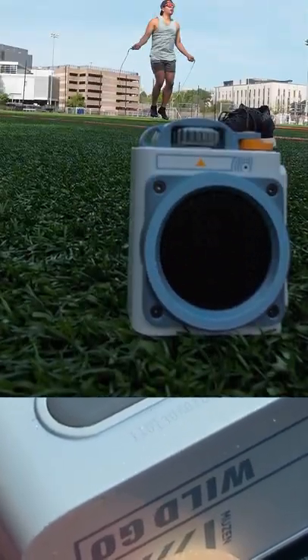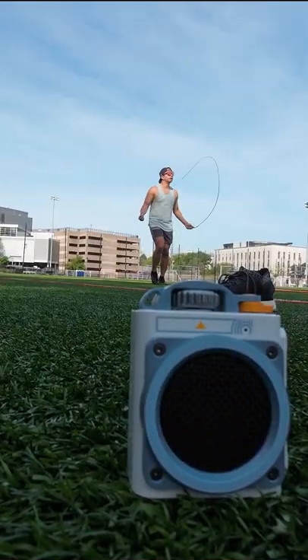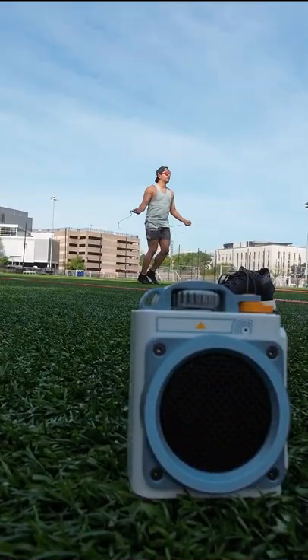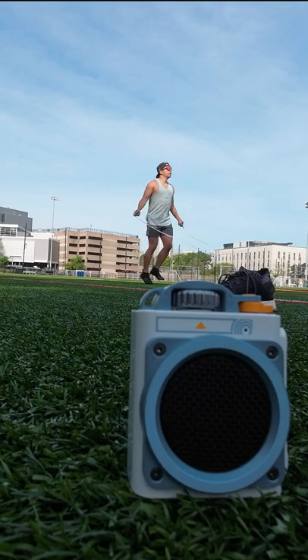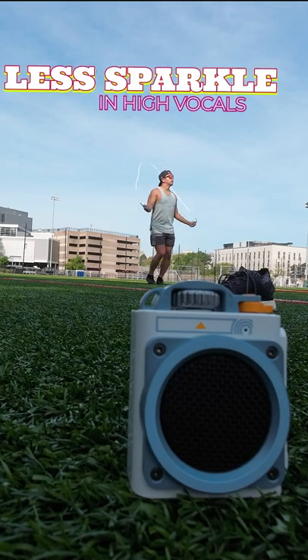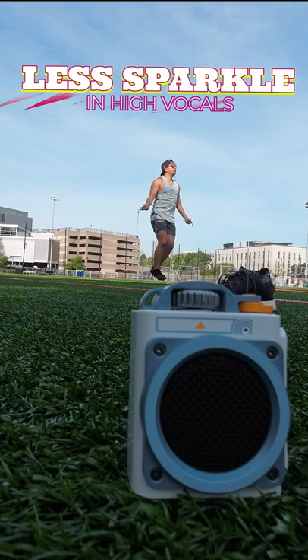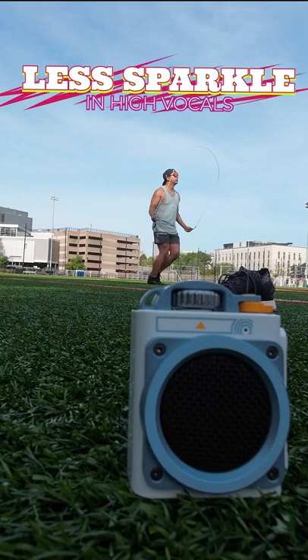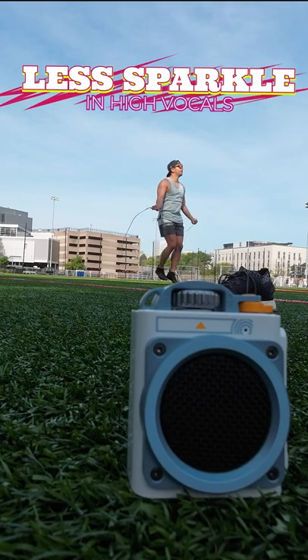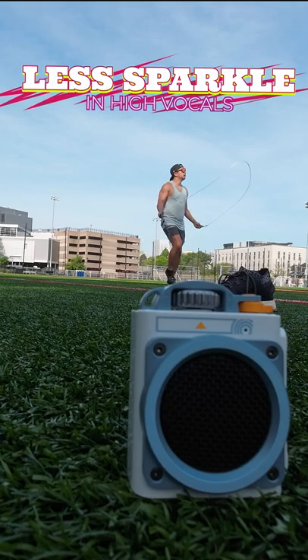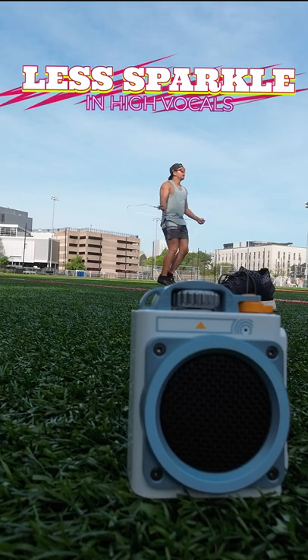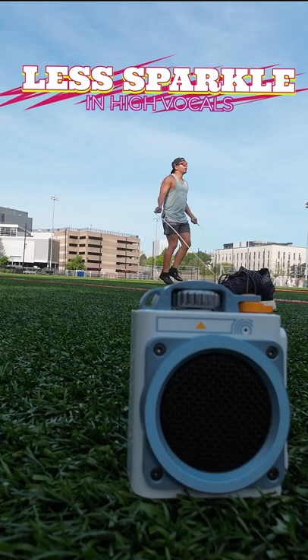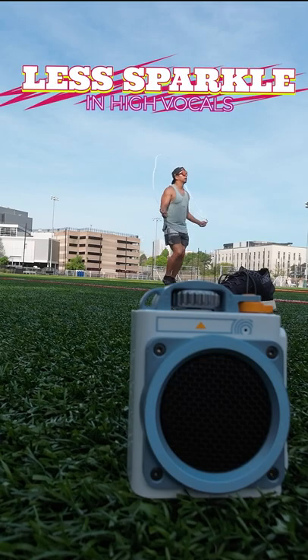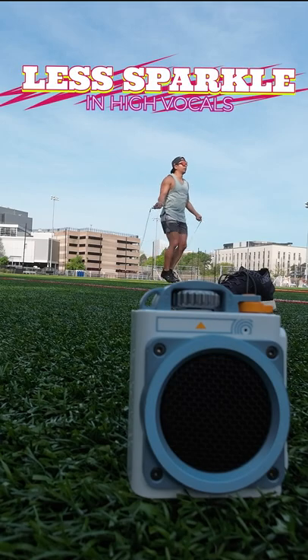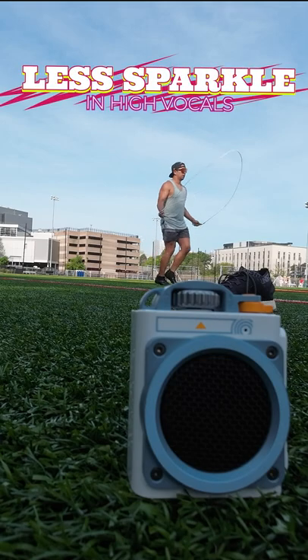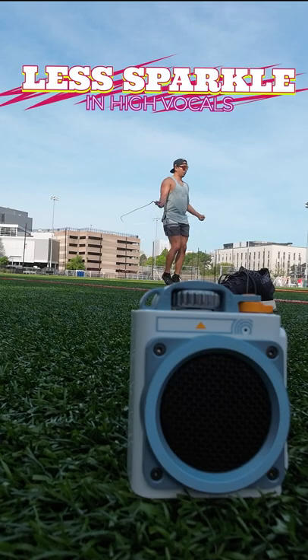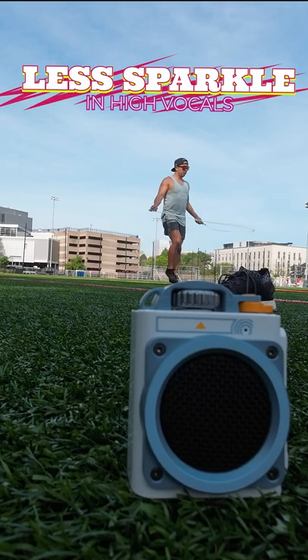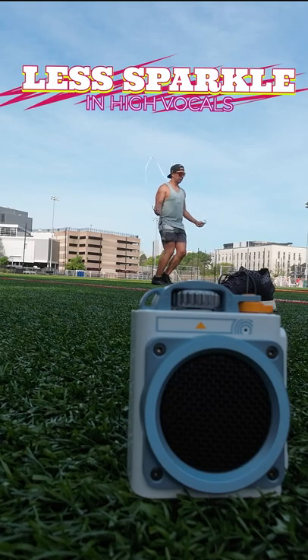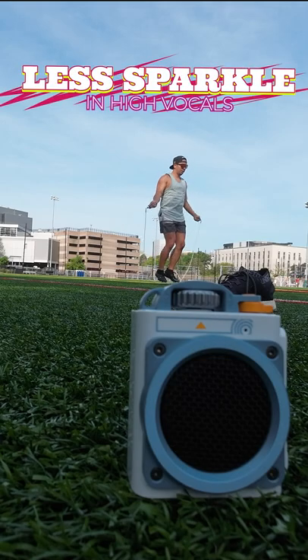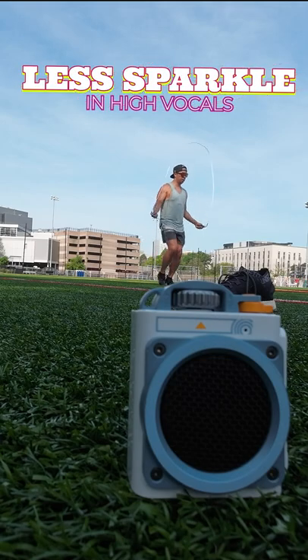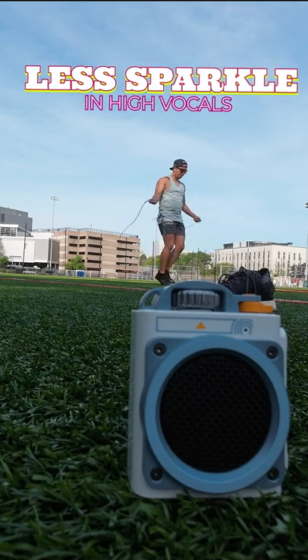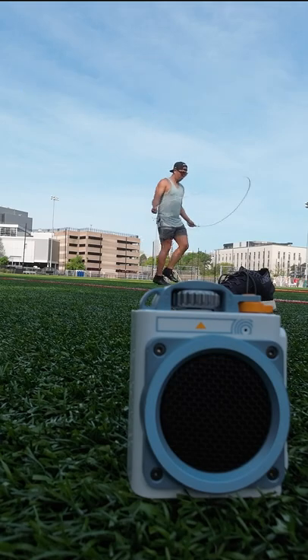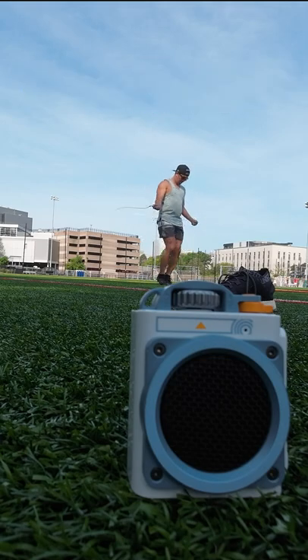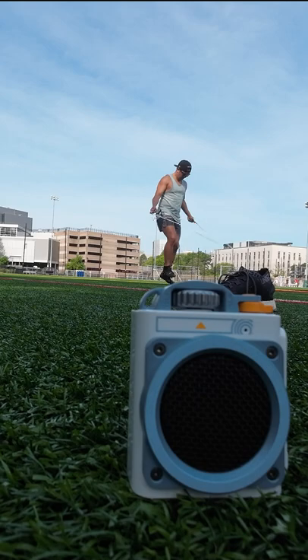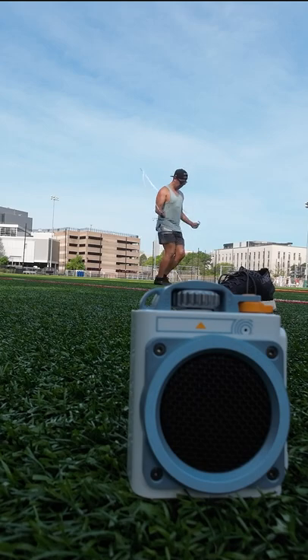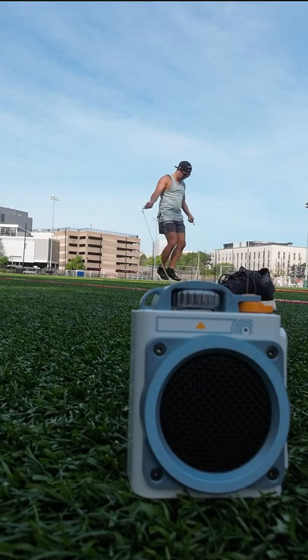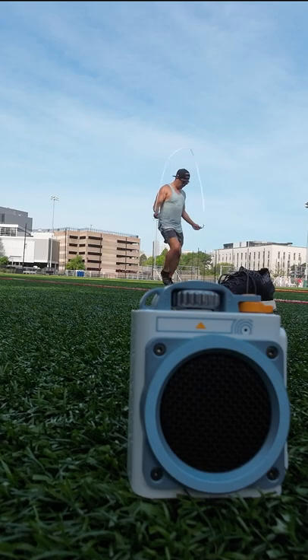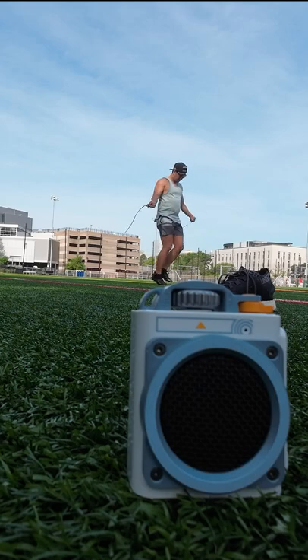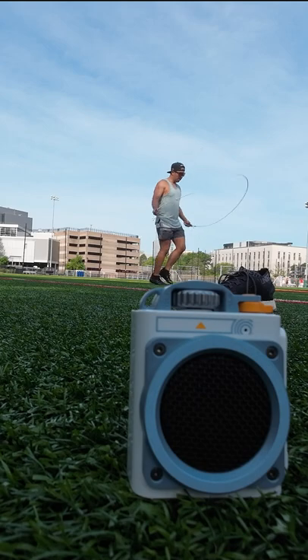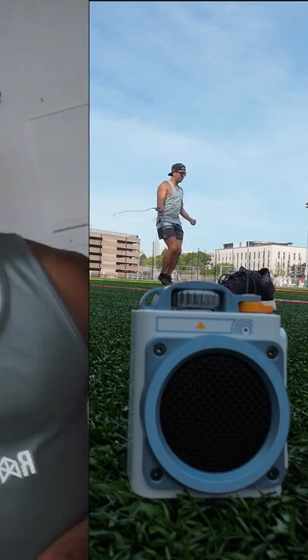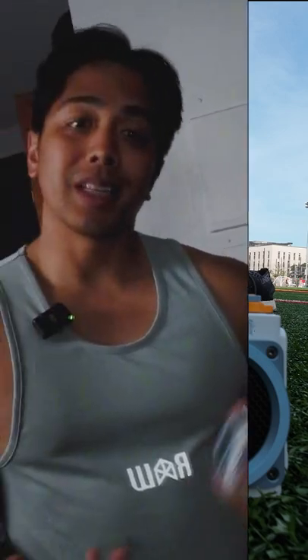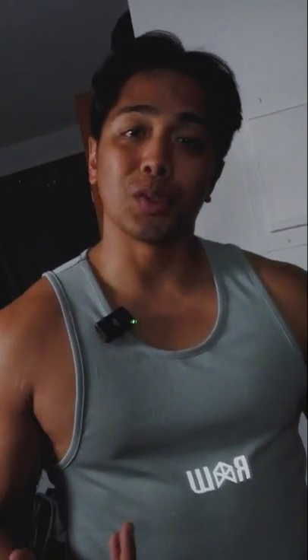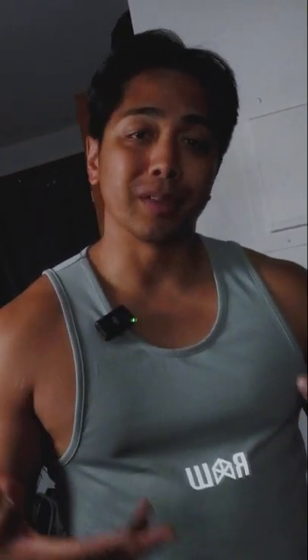The Wild Go has a slightly warmer signature that is more well-rounded, but it may not sparkle on certain voices like the Wild Mini. But that's the short of it.